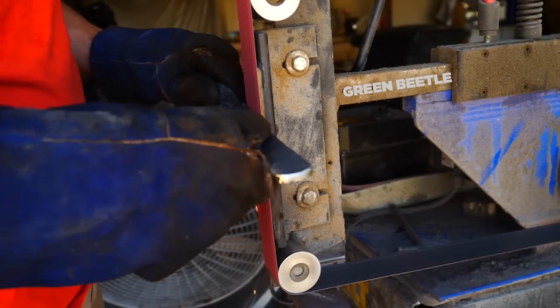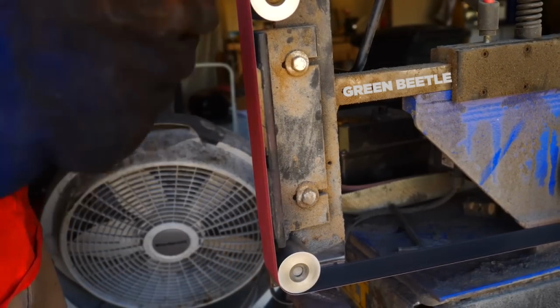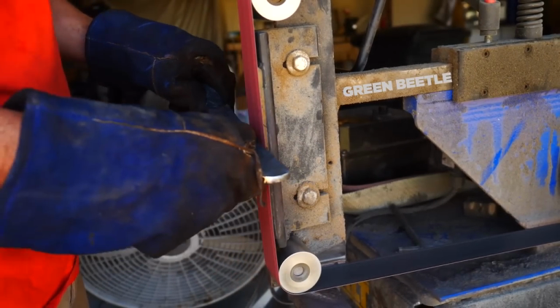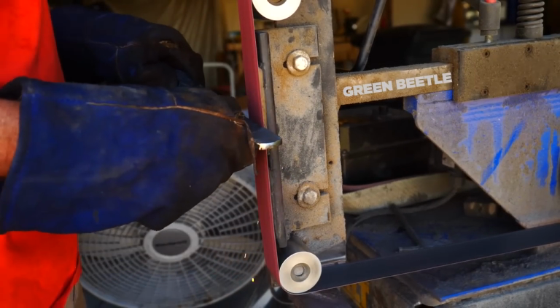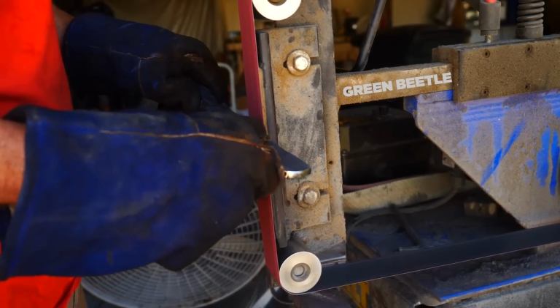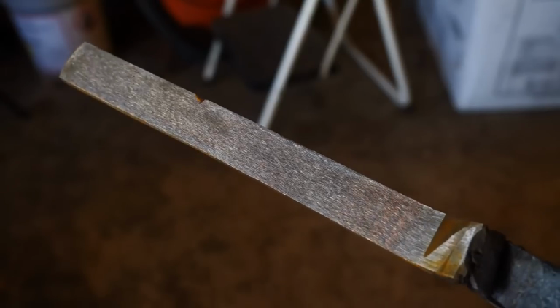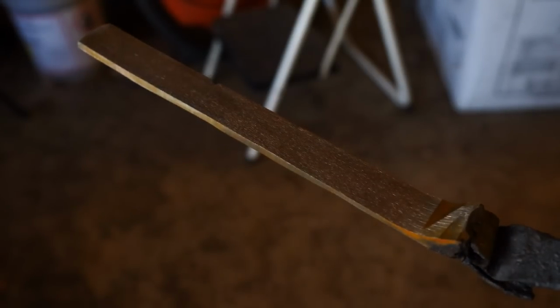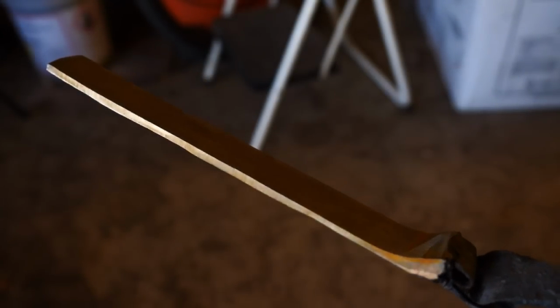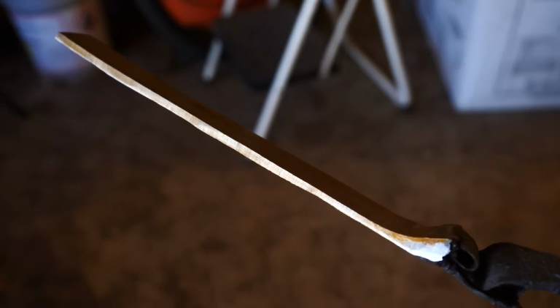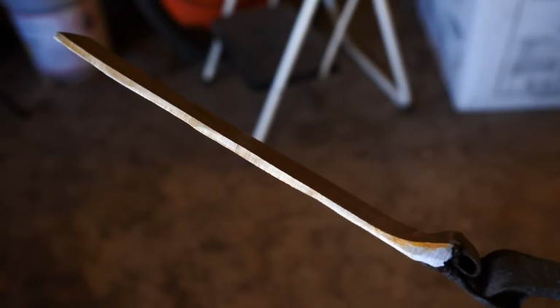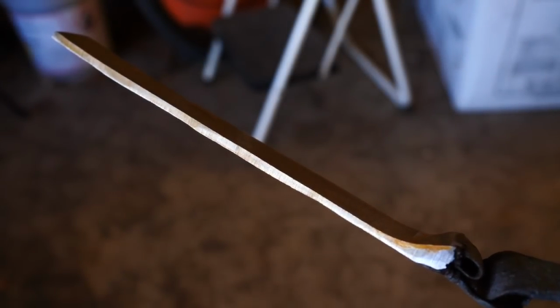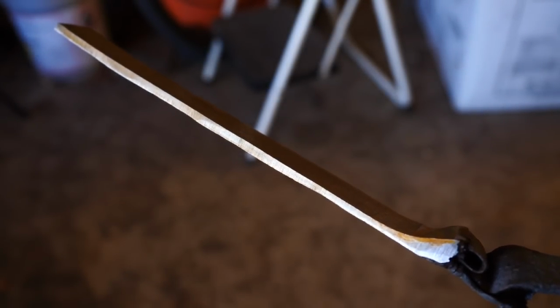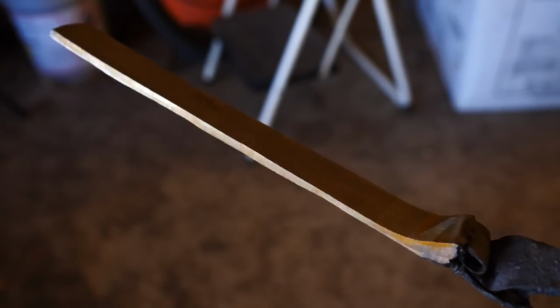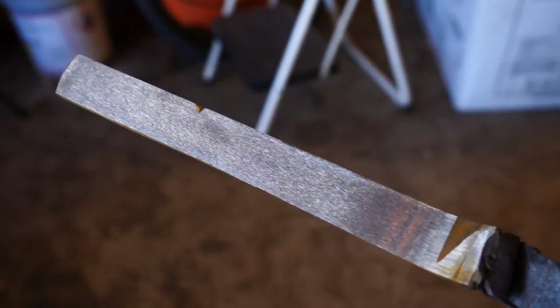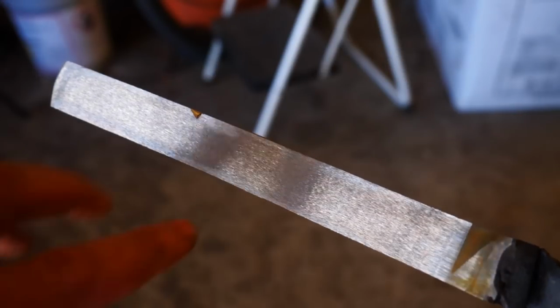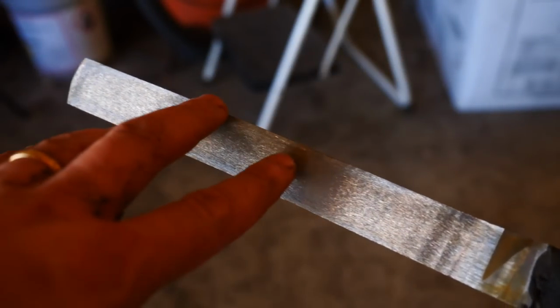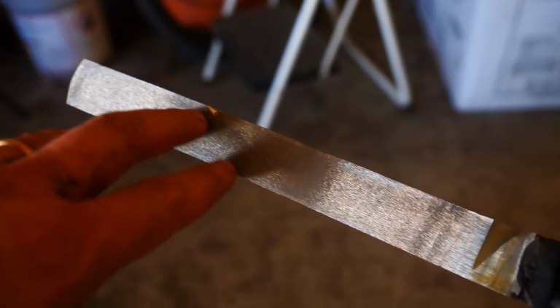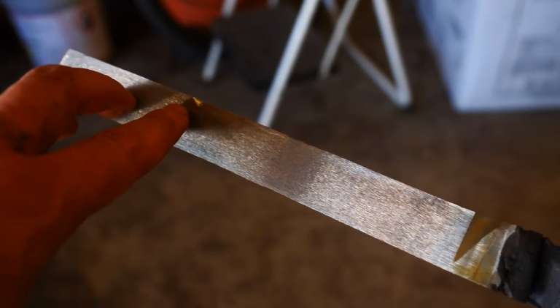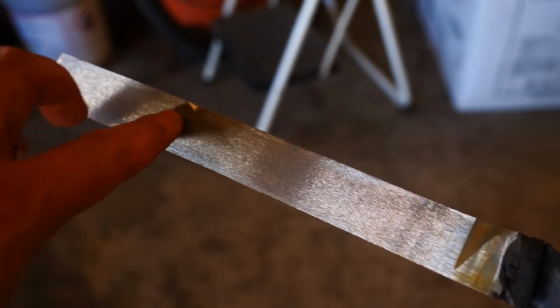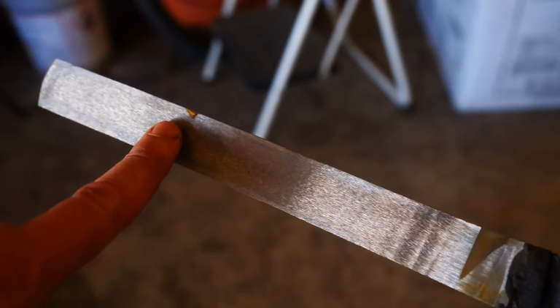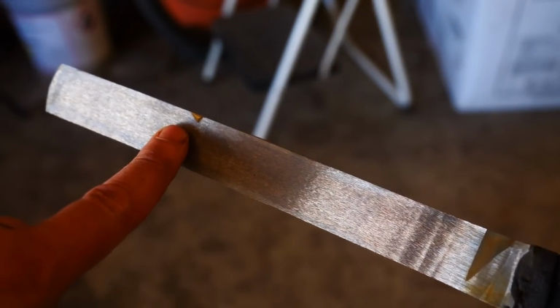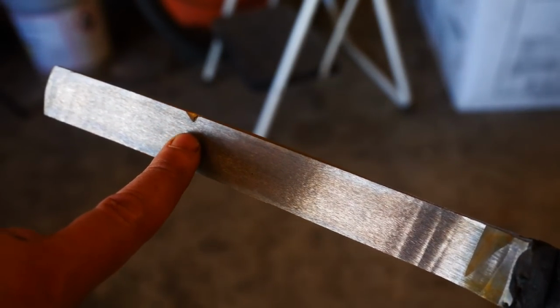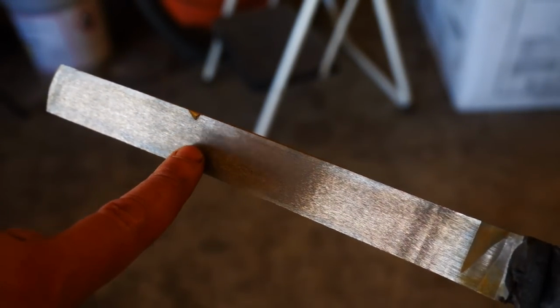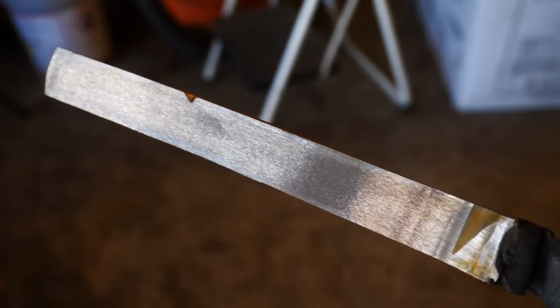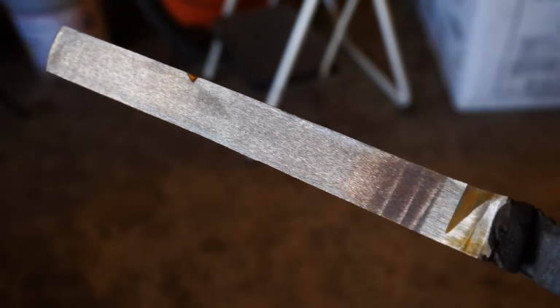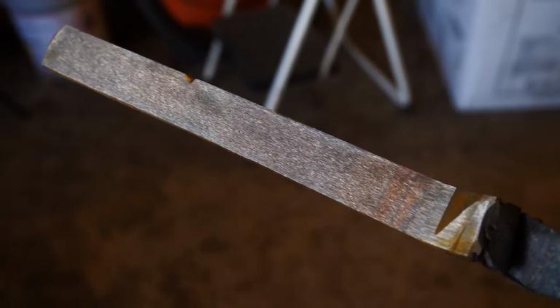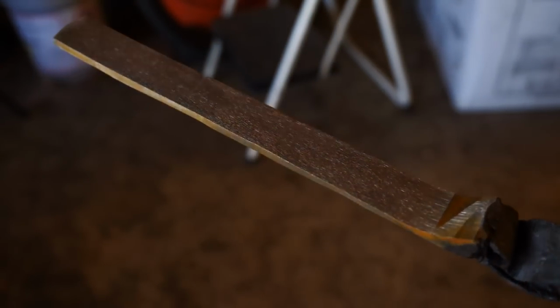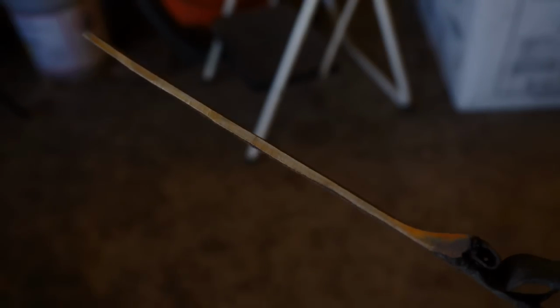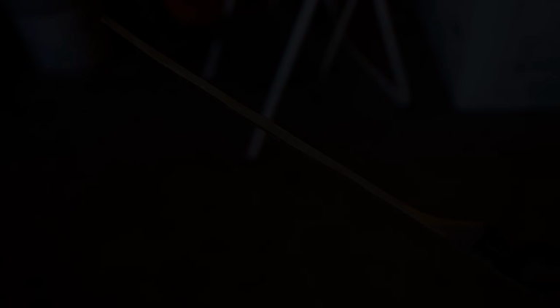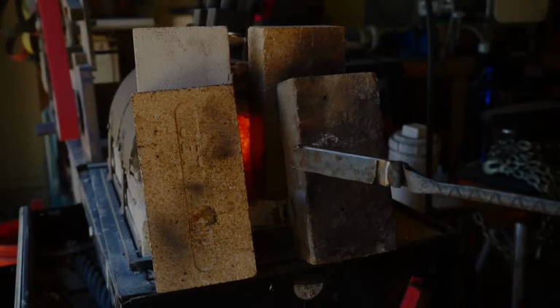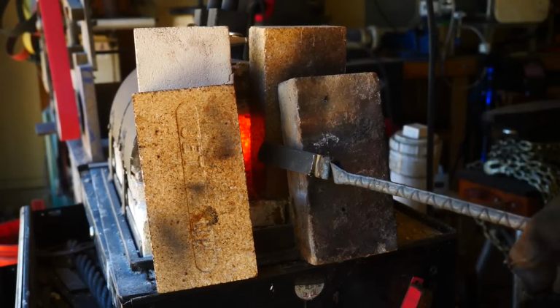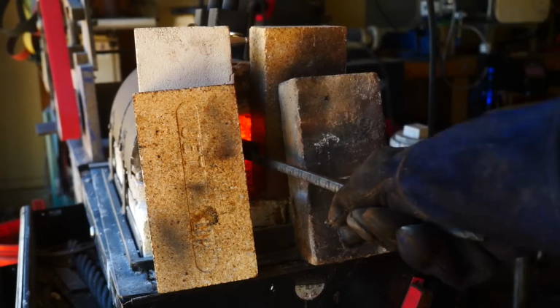After grinding, it looks like we may be alright. I'm going to cut this billet in half and forge weld it back on itself. There's a little pocket there — a little crack that I've ground out — but I don't think that's going to make a huge difference.